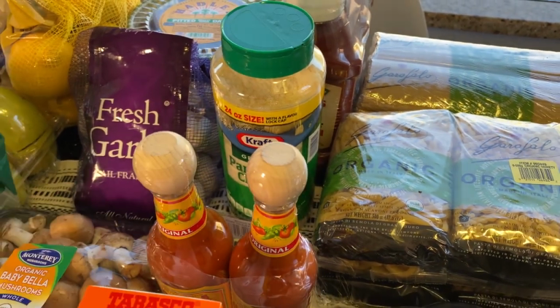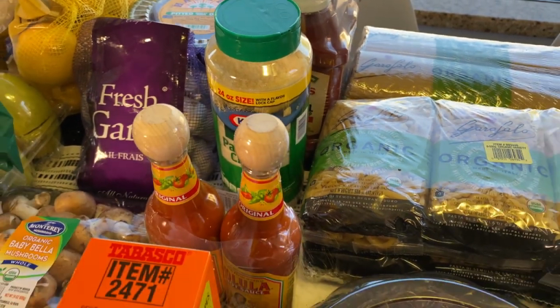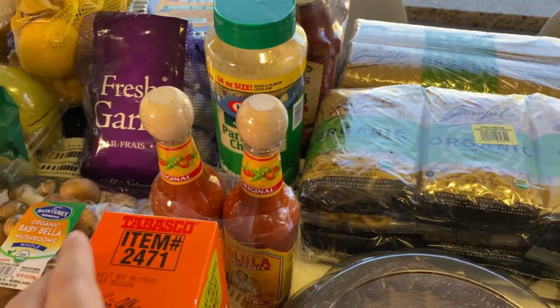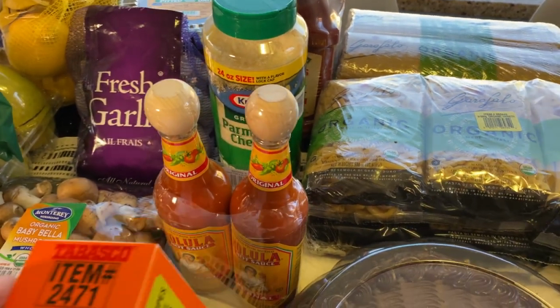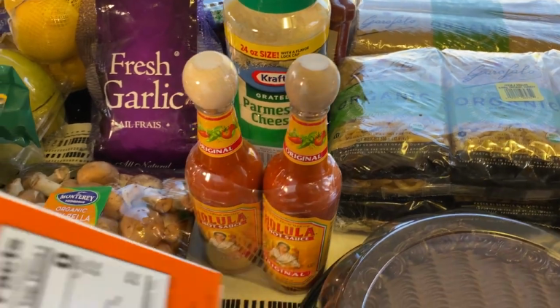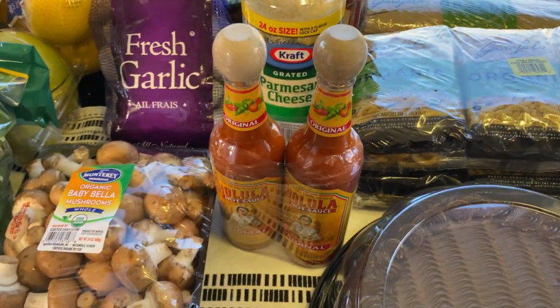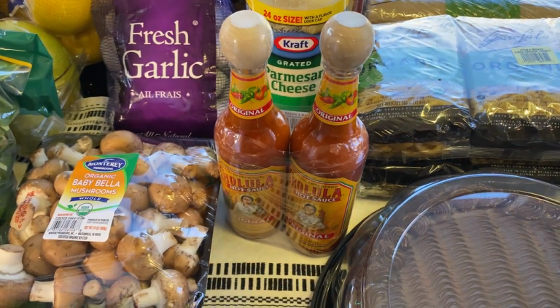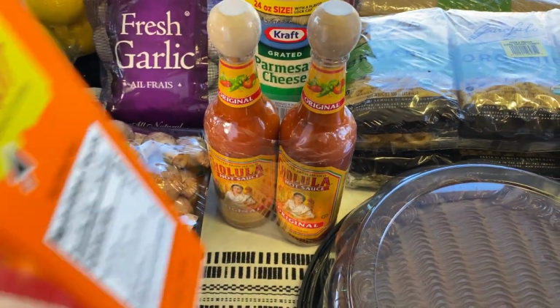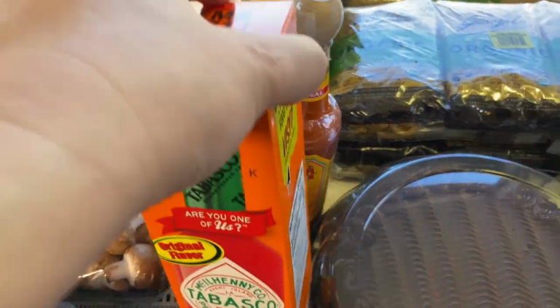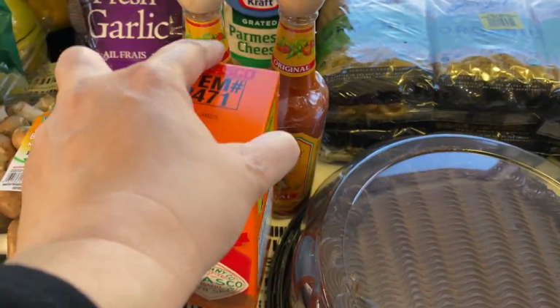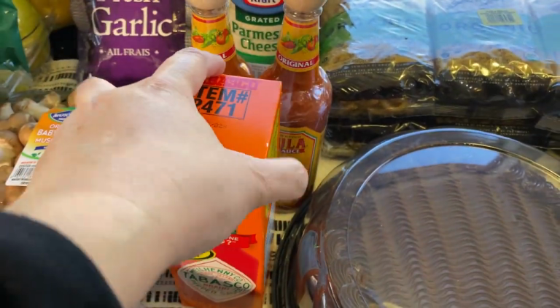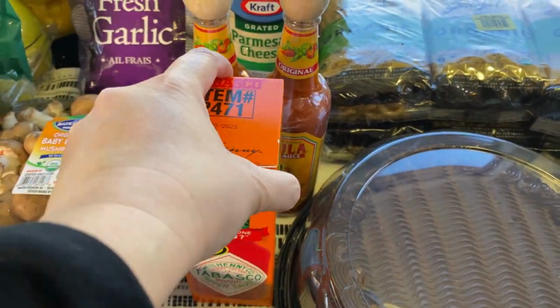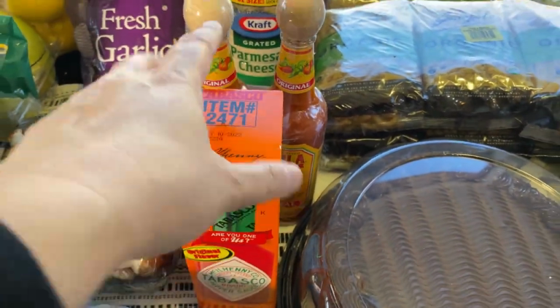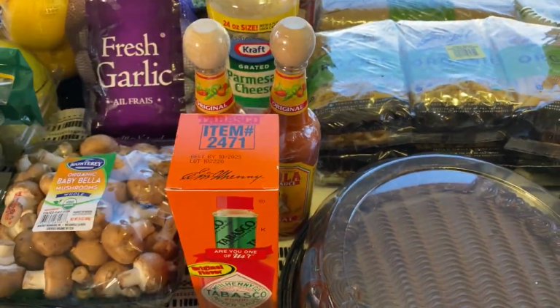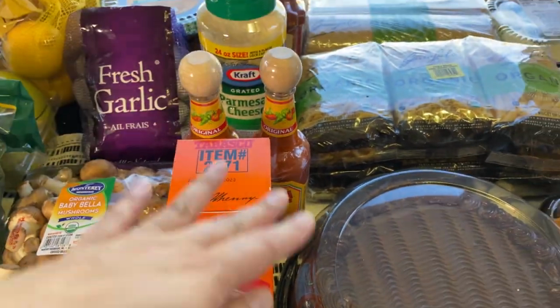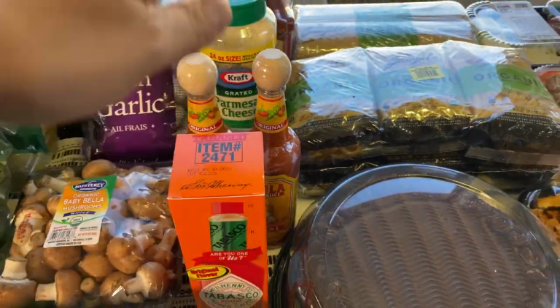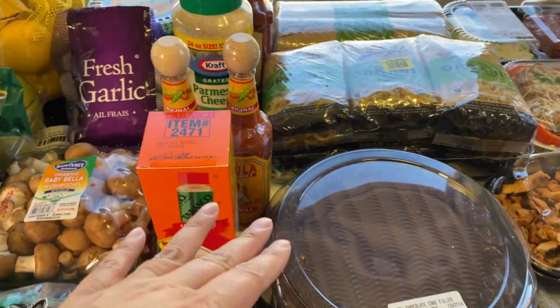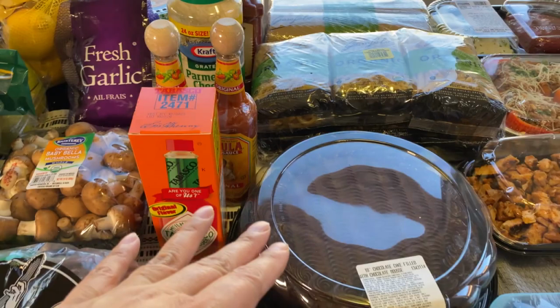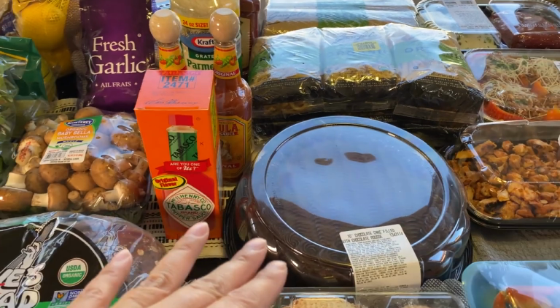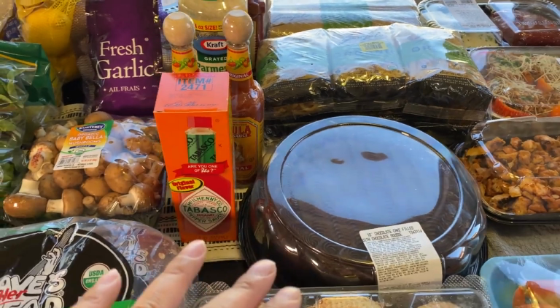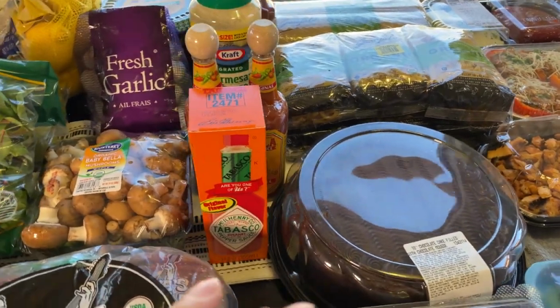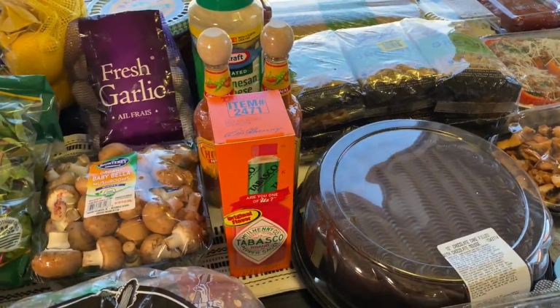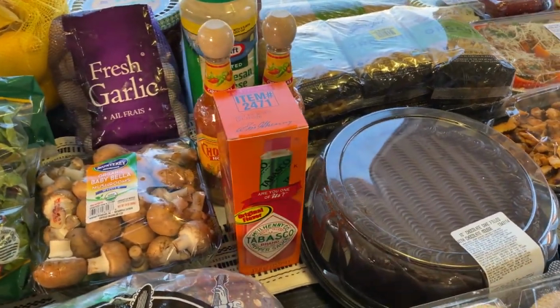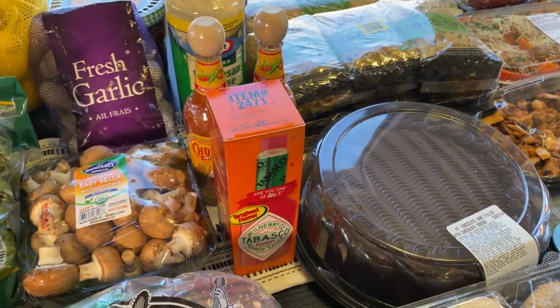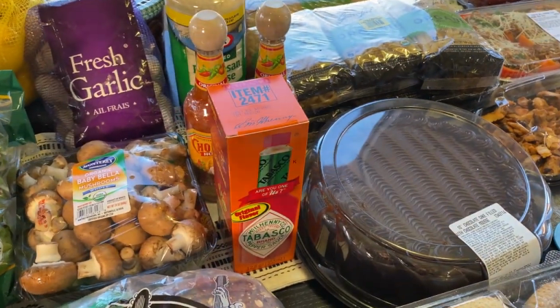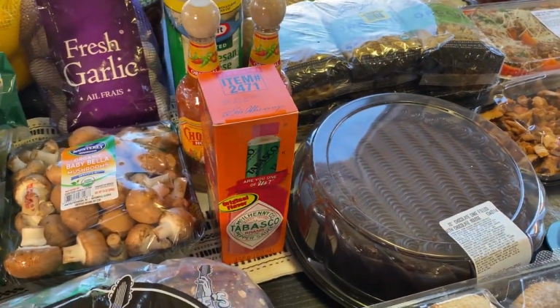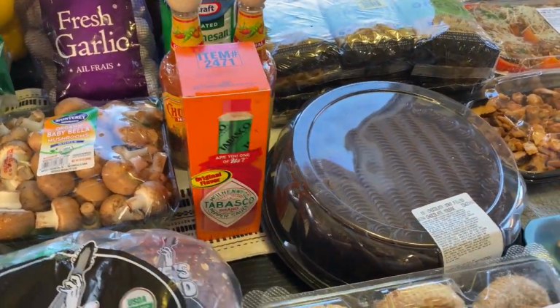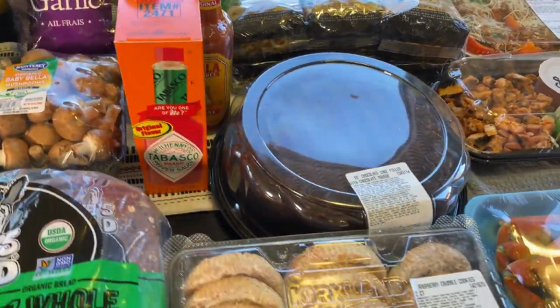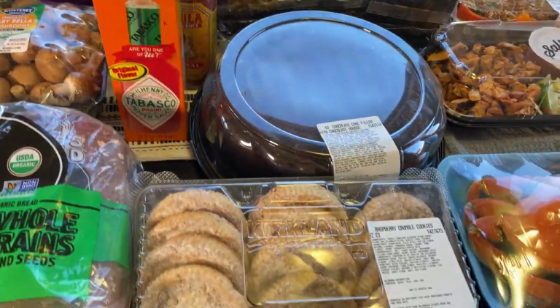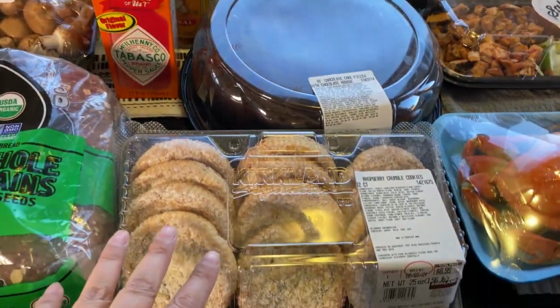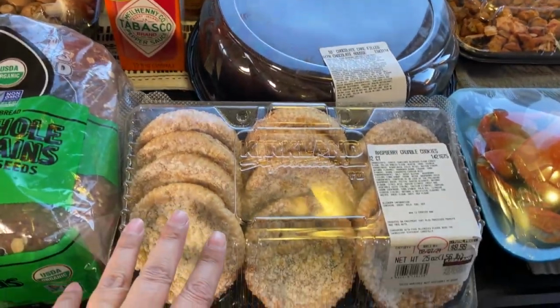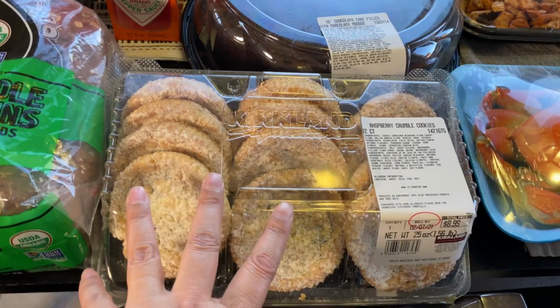I got some parmesan cheese because we're out of that, and also out of Cholula and Tabasco — so this is more for our regular groceries, just what we're going to eat rather than prepping.